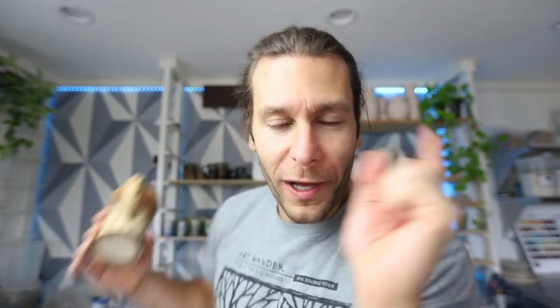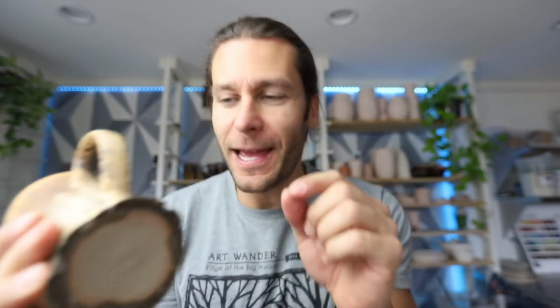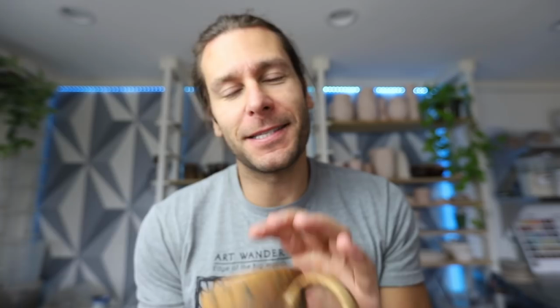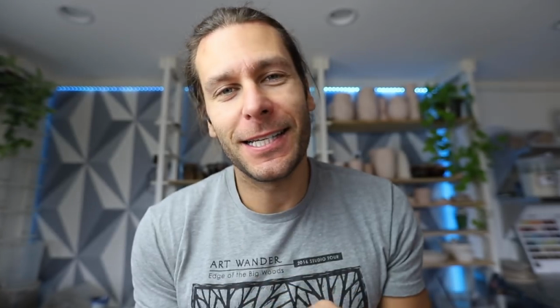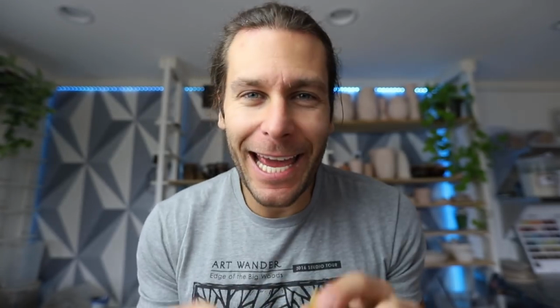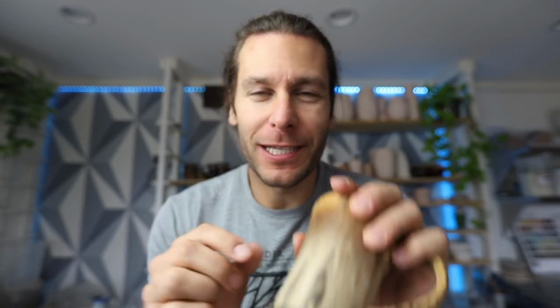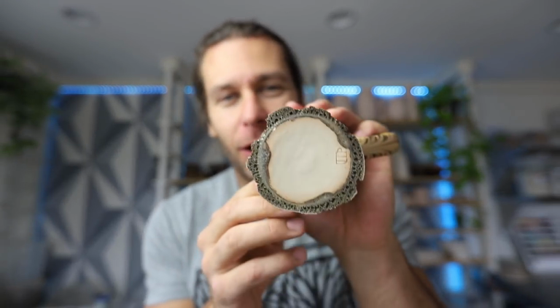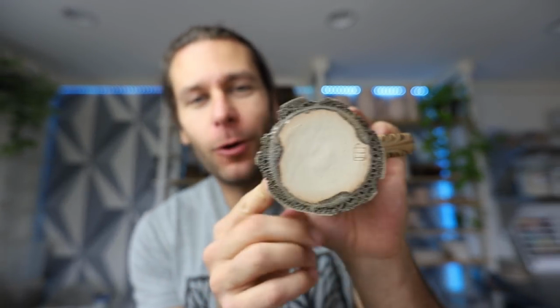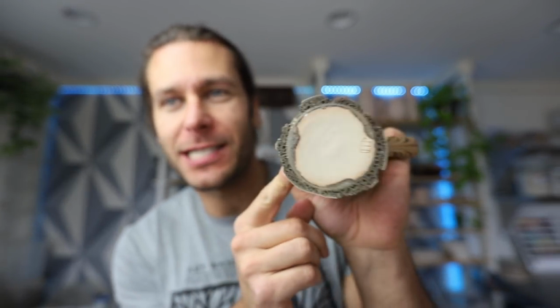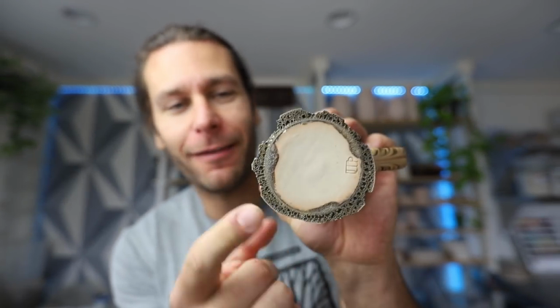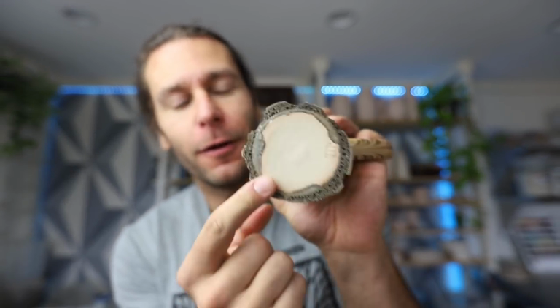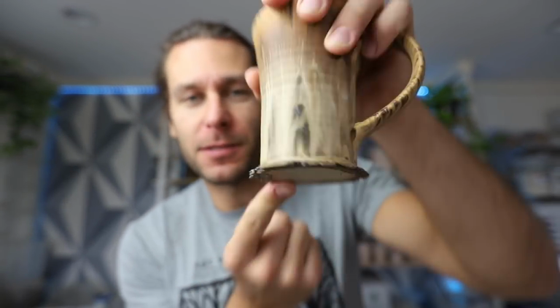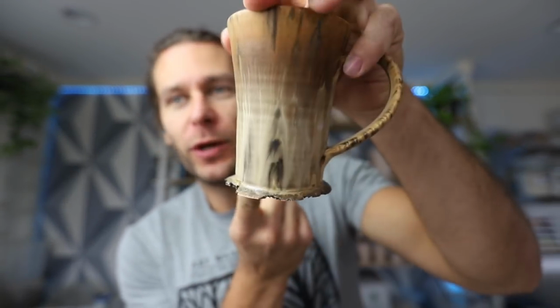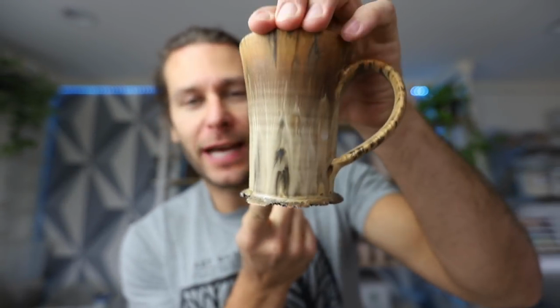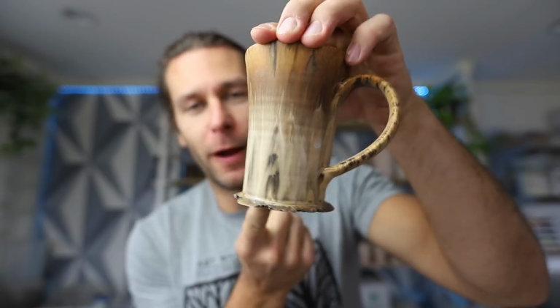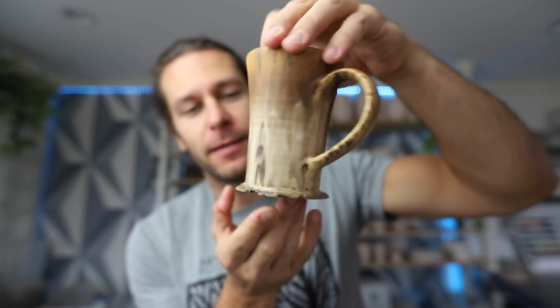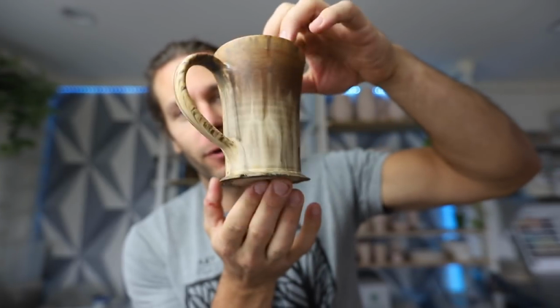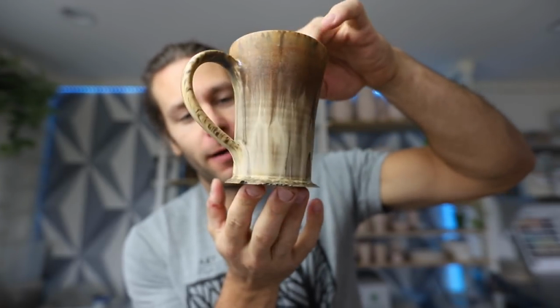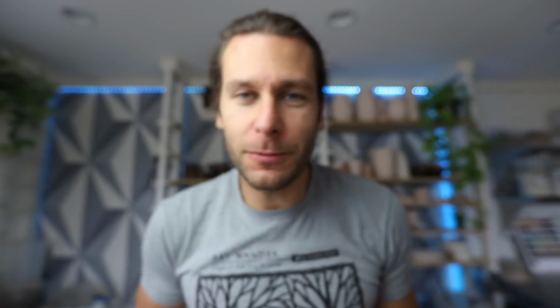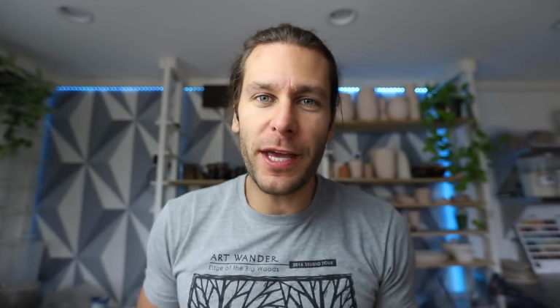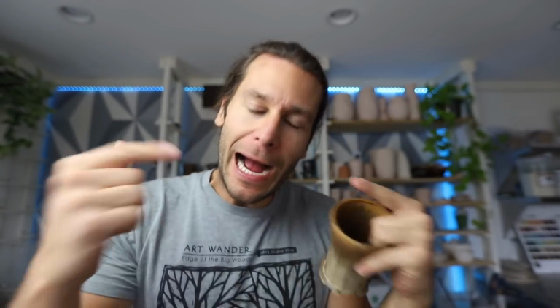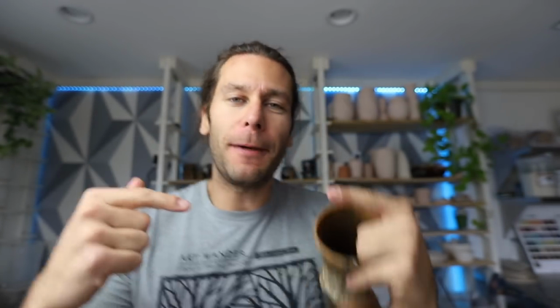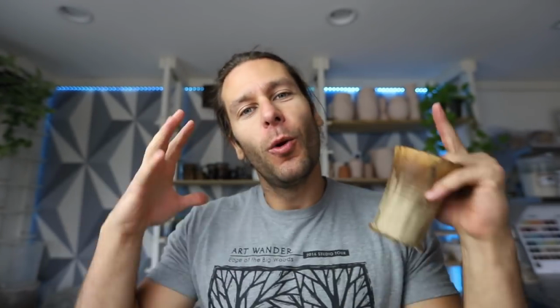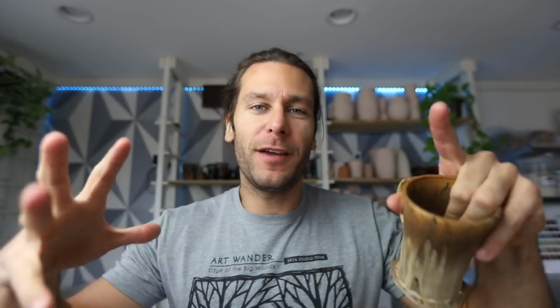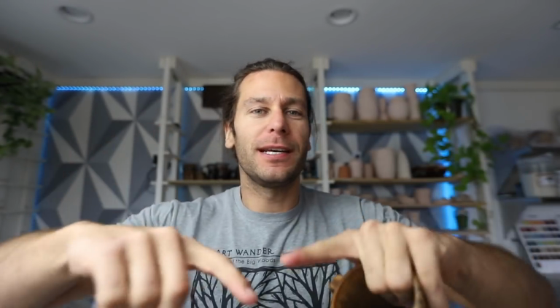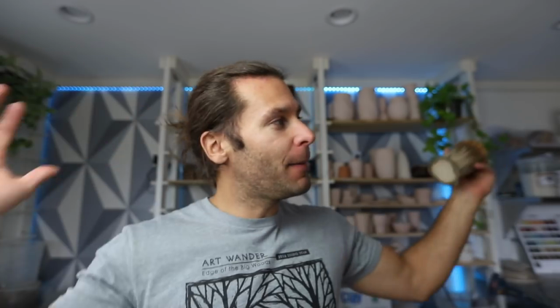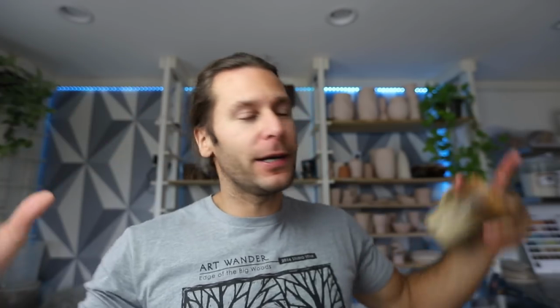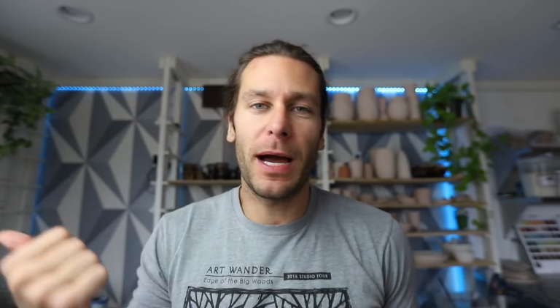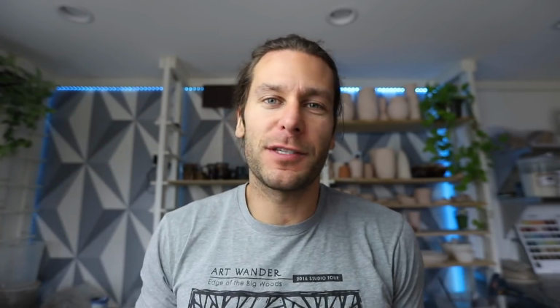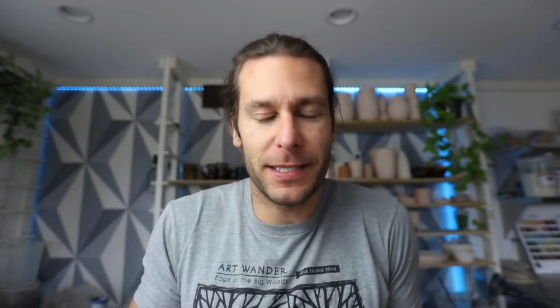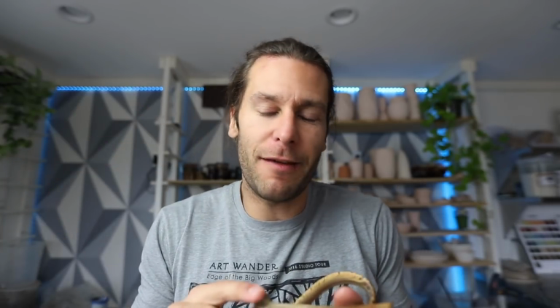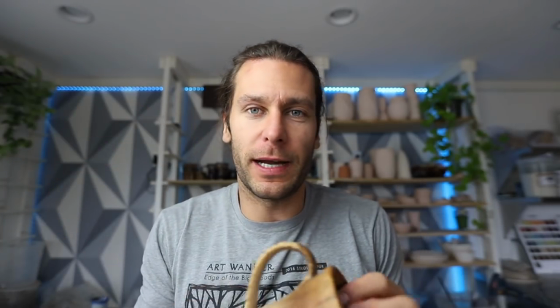What is up, guys? Today we're gonna talk about how to save your bottoms when your glaze drips everywhere. So welcome to the studio. I'm JonThePotter. We make videos about pottery, my life, small business, everything going on.